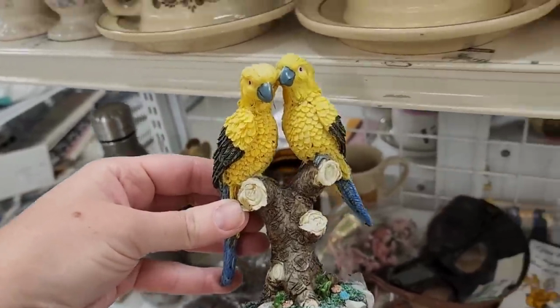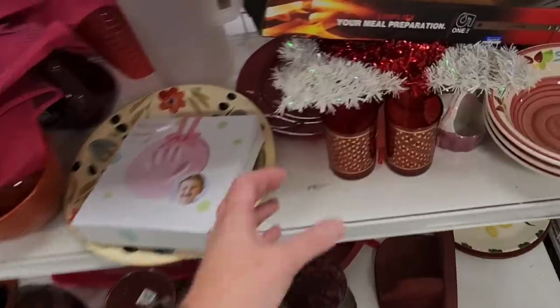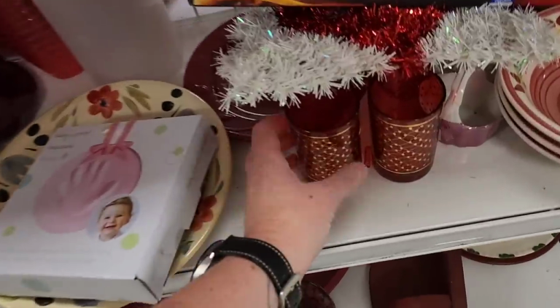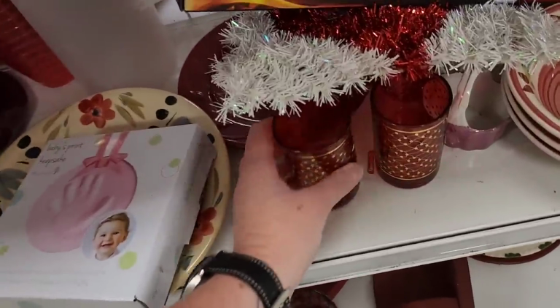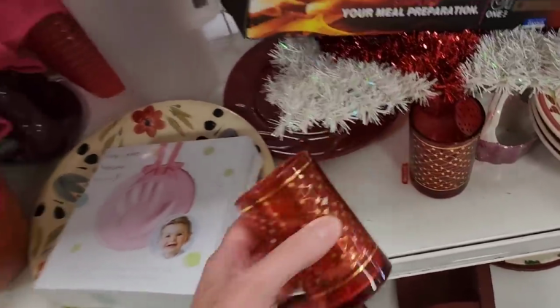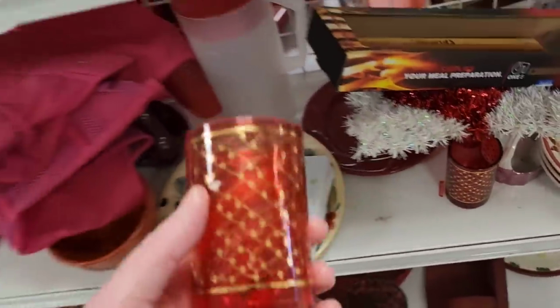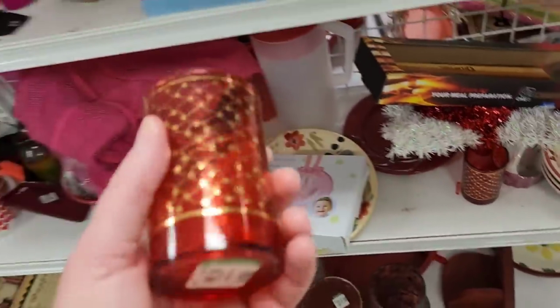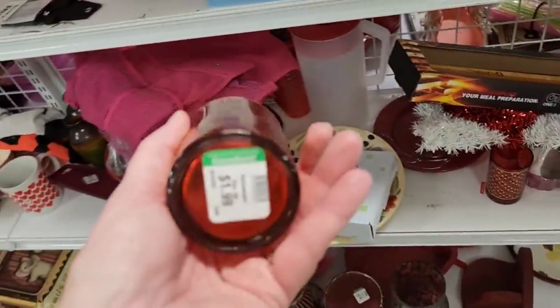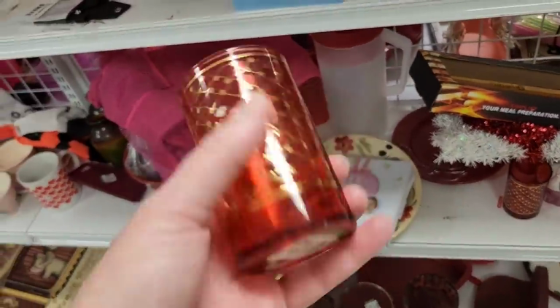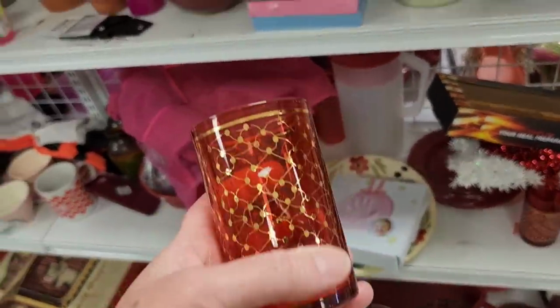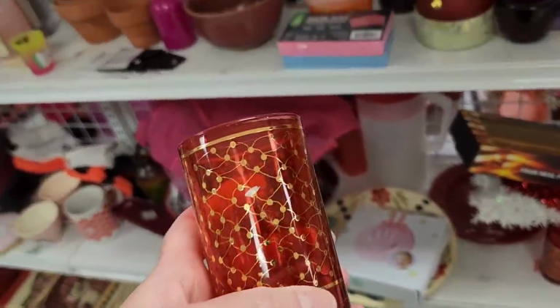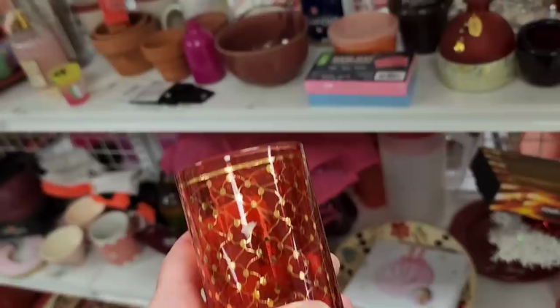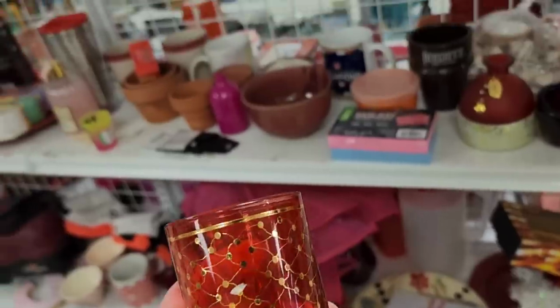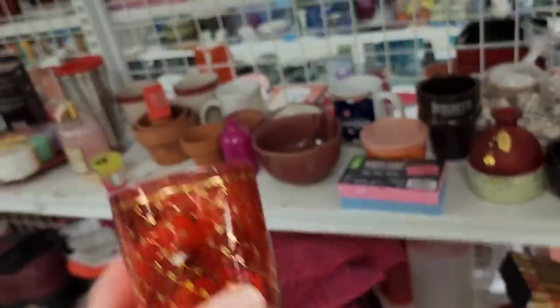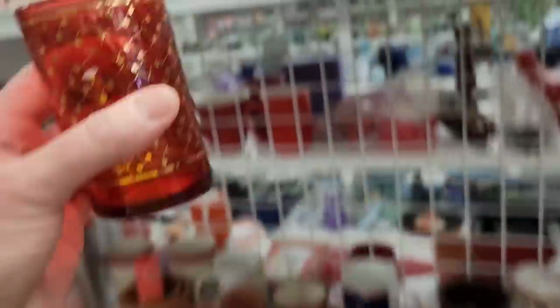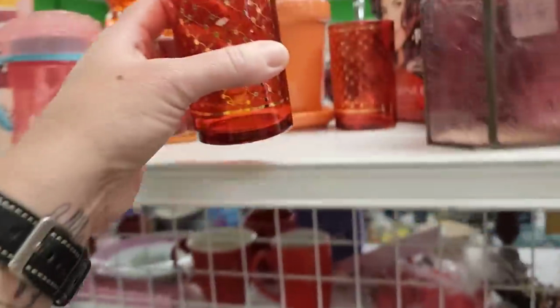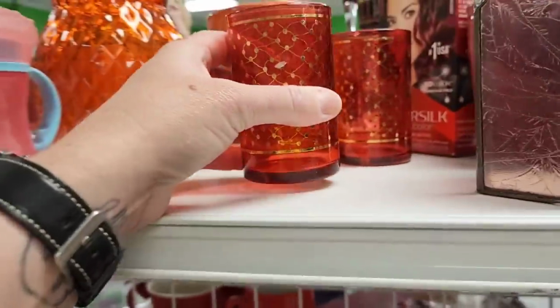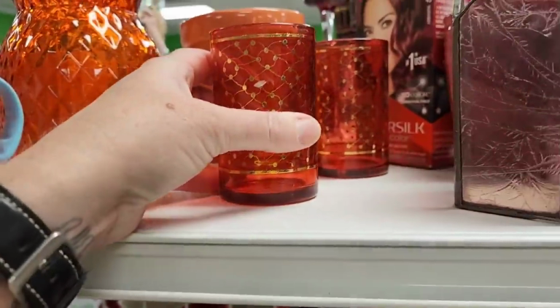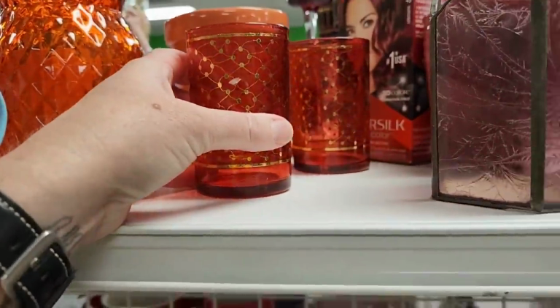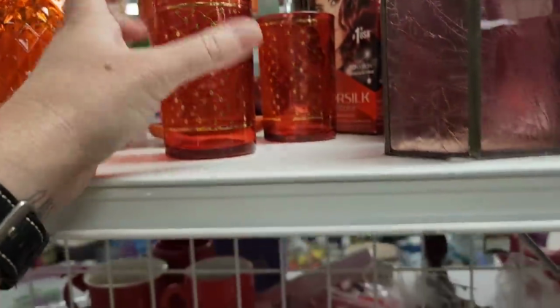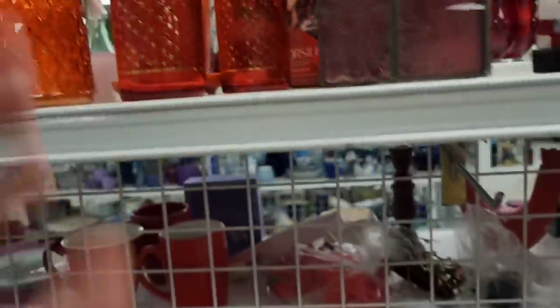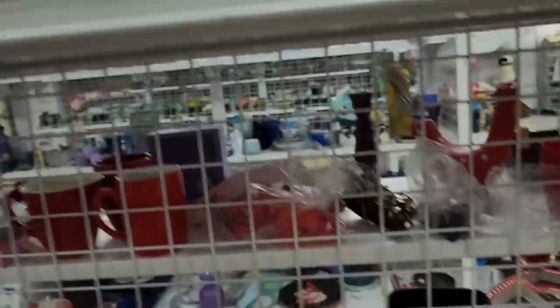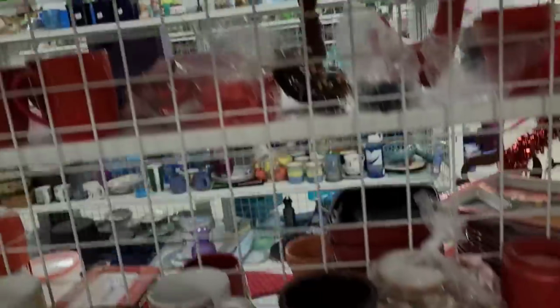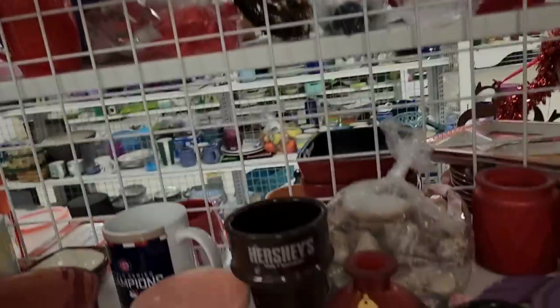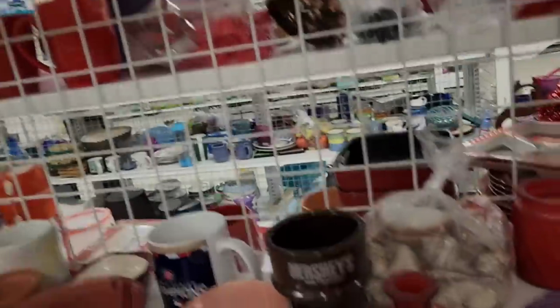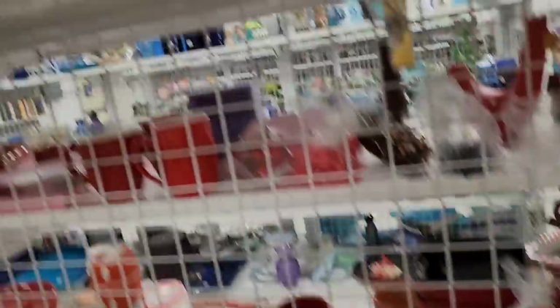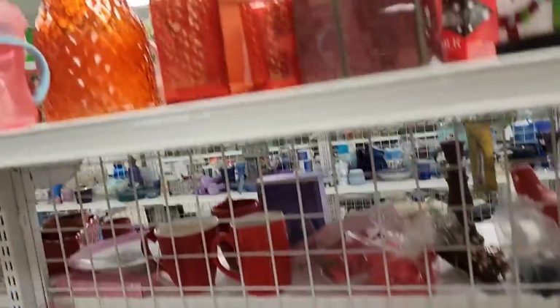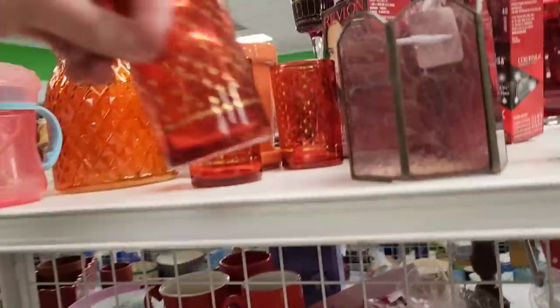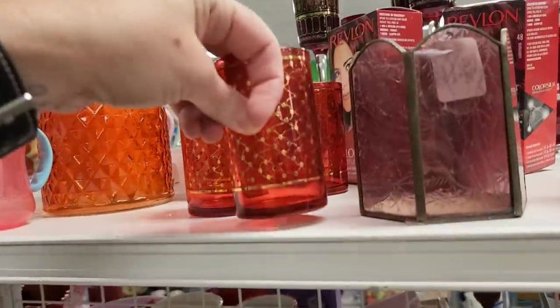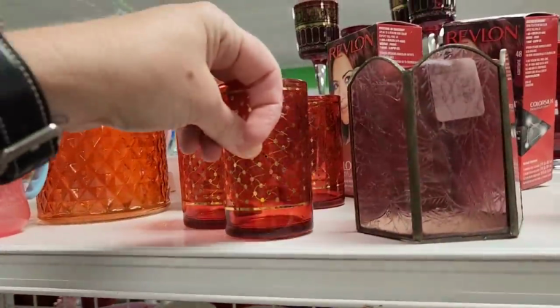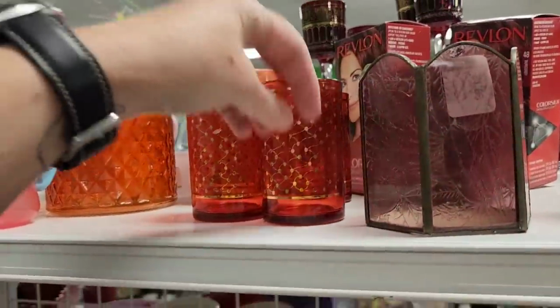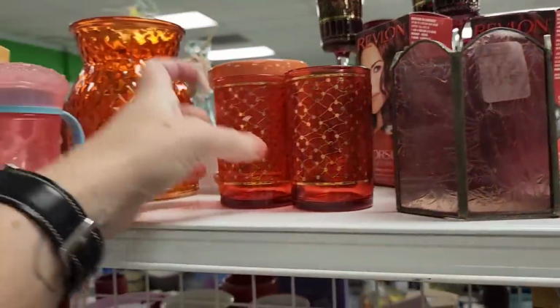We have some red and gold glasses. Oh, there's some more — two more. There's three of them.